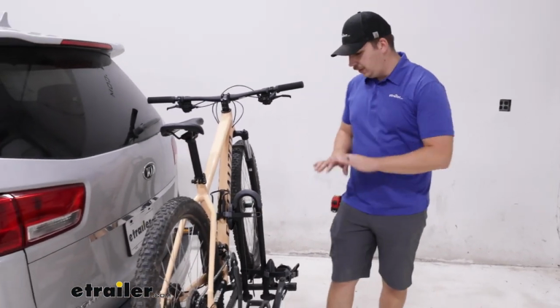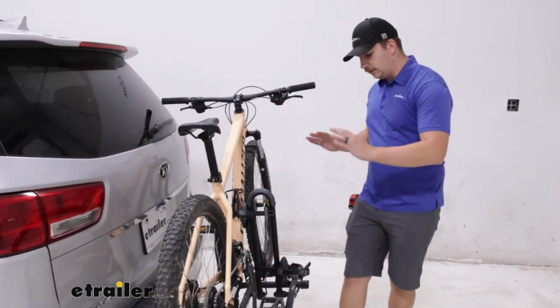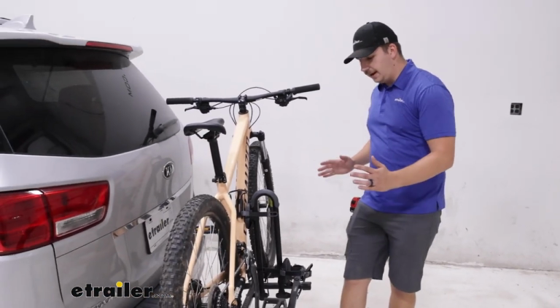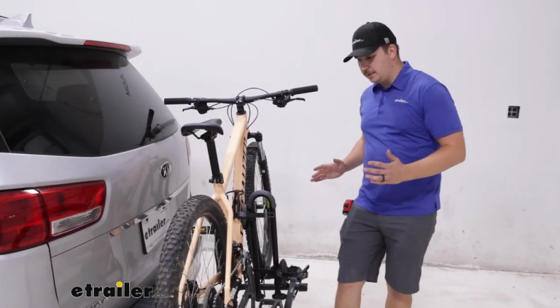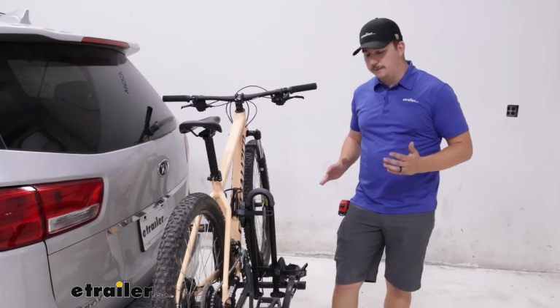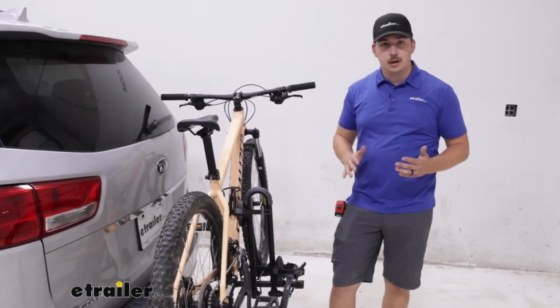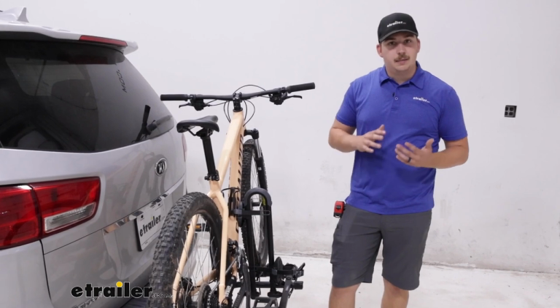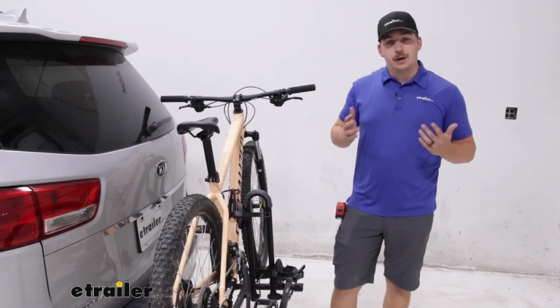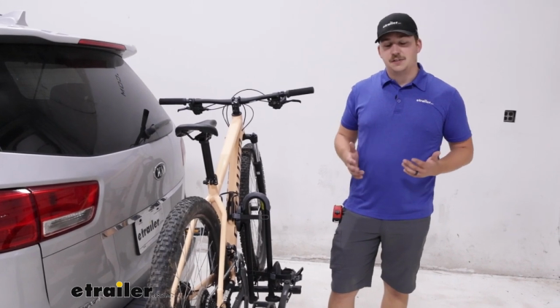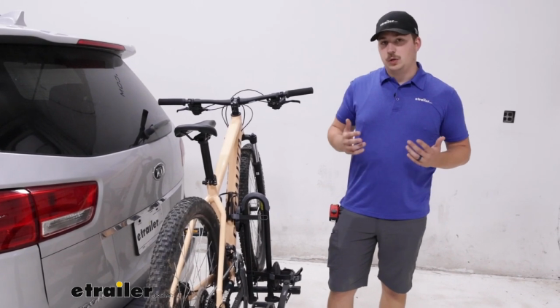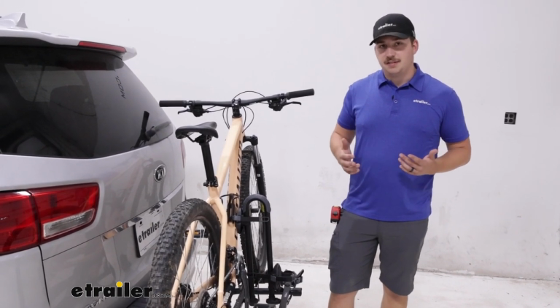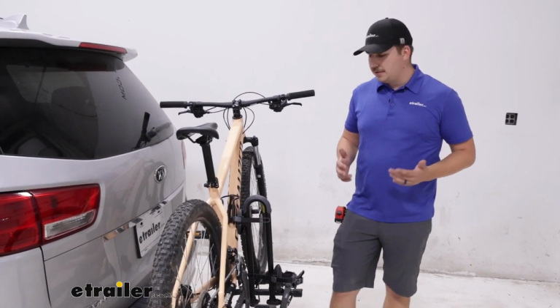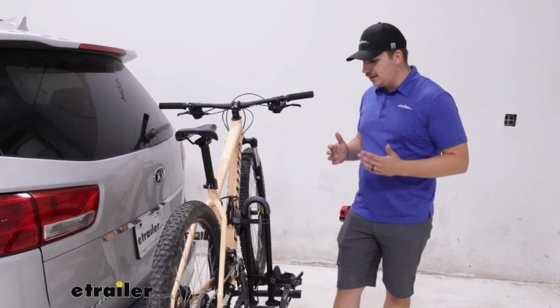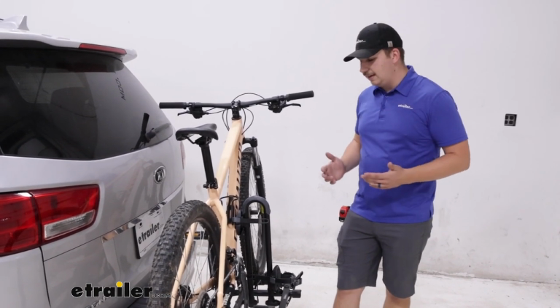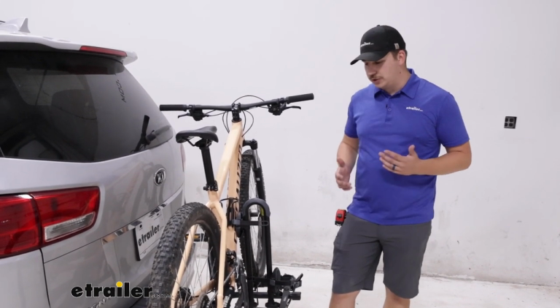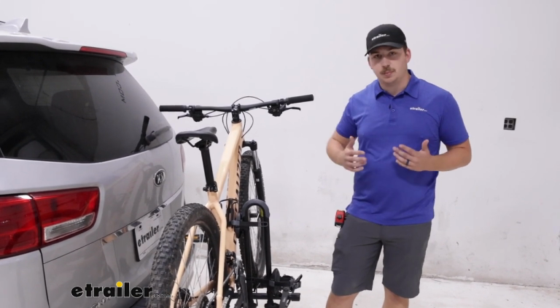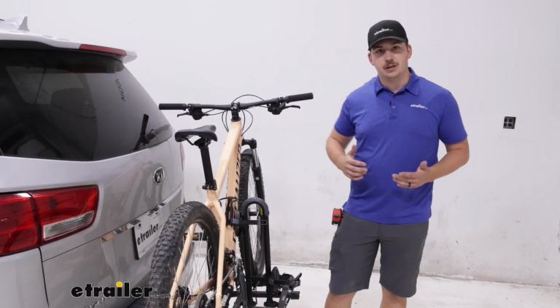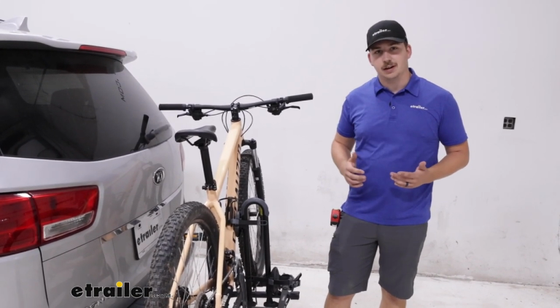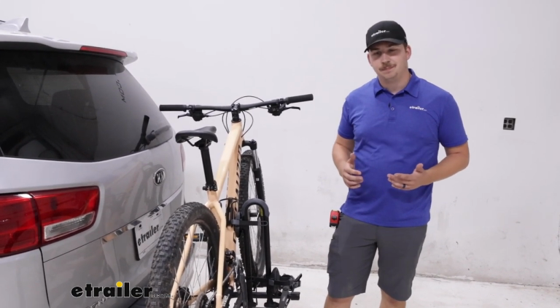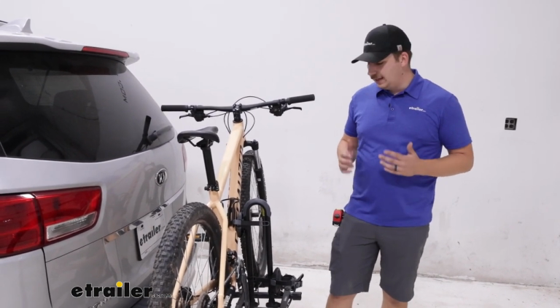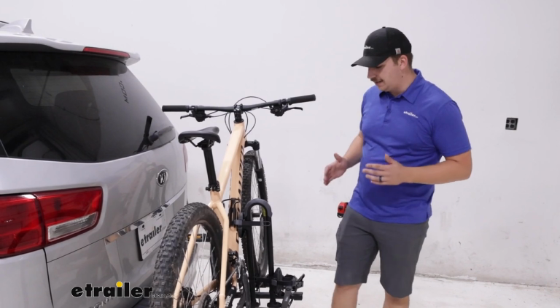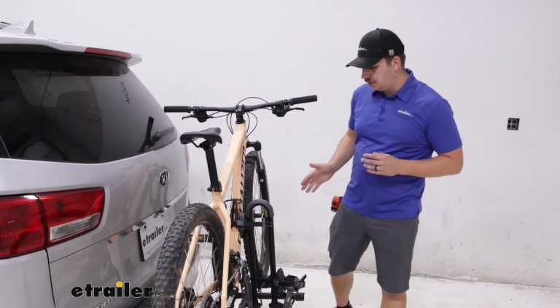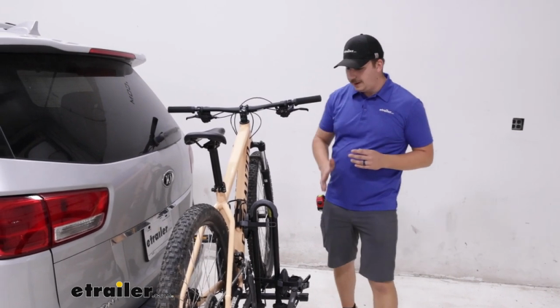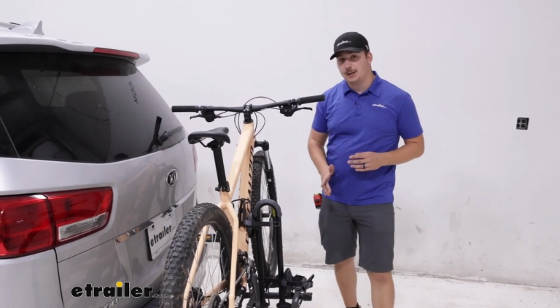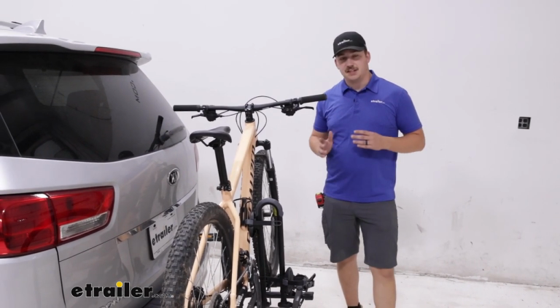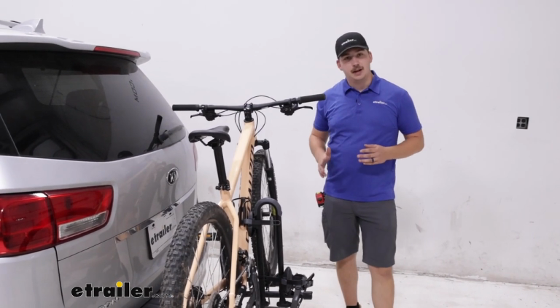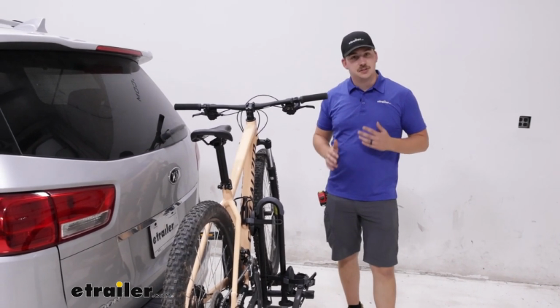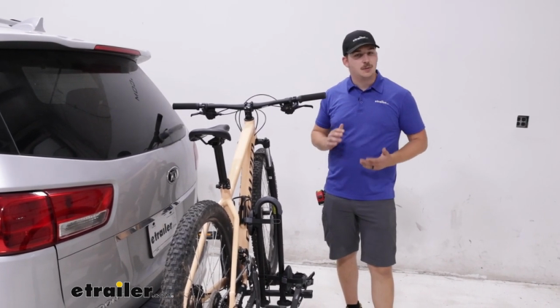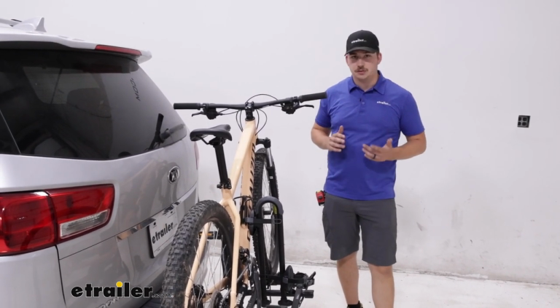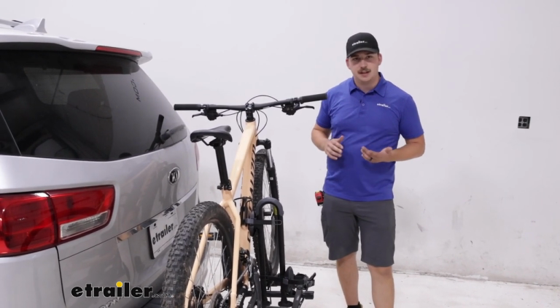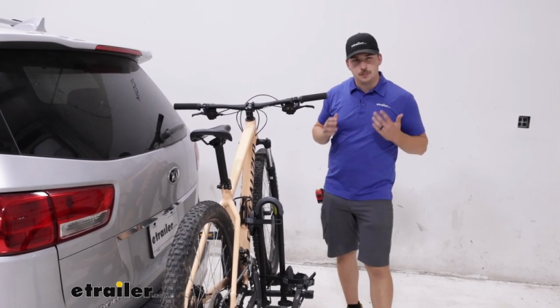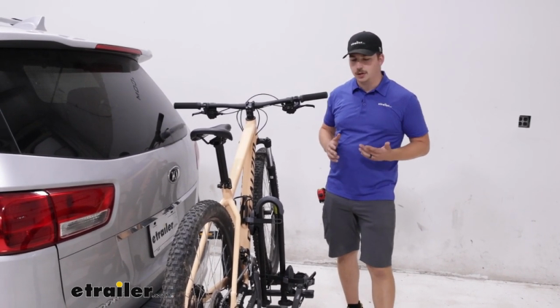The curved design is going to be good for a variety of different wheelbases, so even kids' bikes should be pretty good on here. It does have a 35-pound weight capacity per bike, so just stay within those limits and we should be all good.